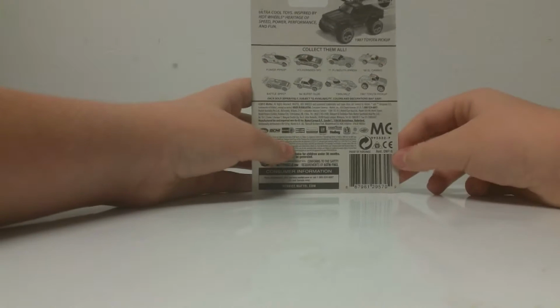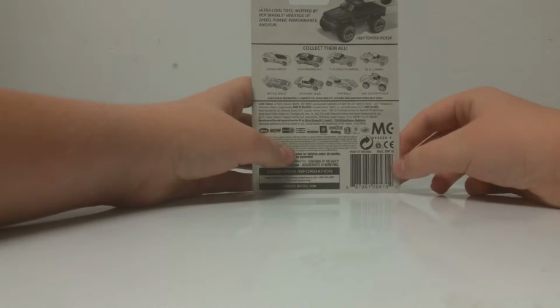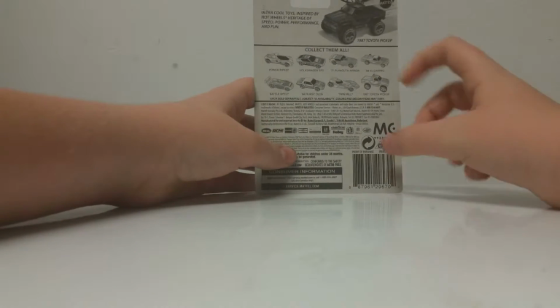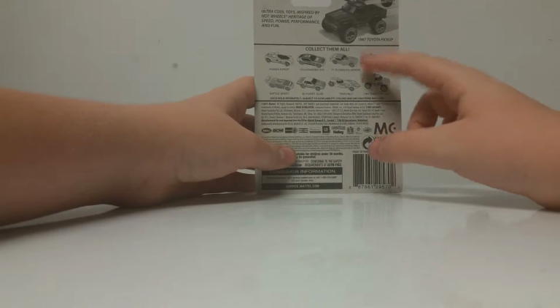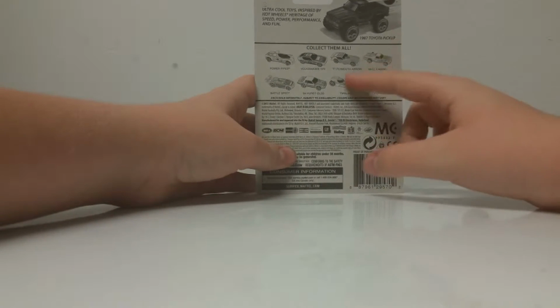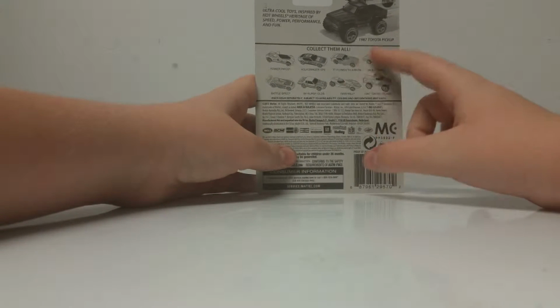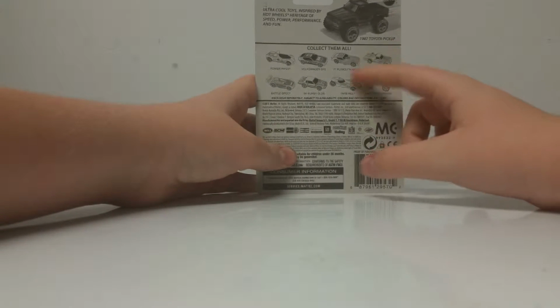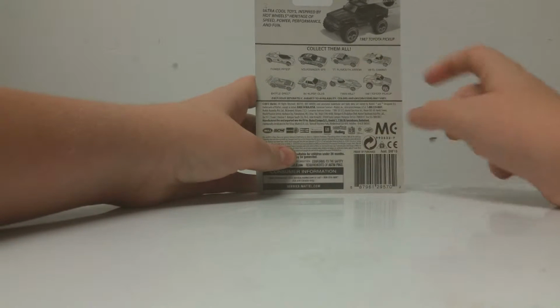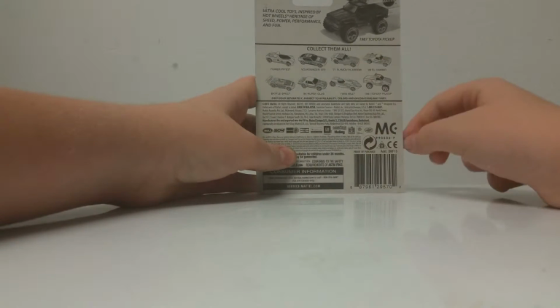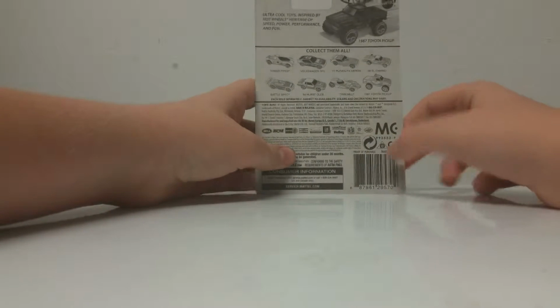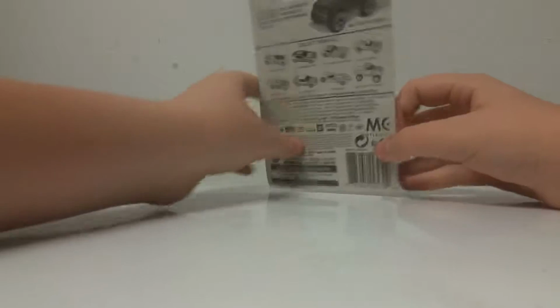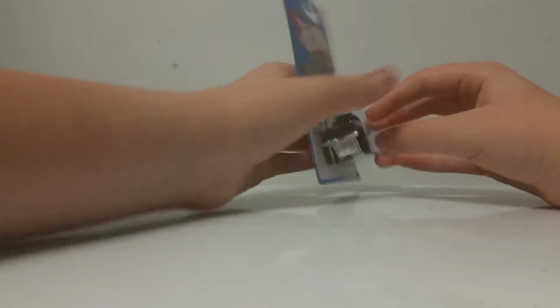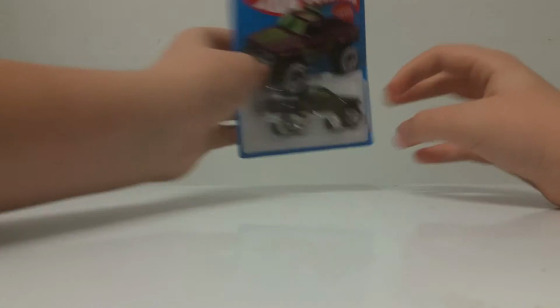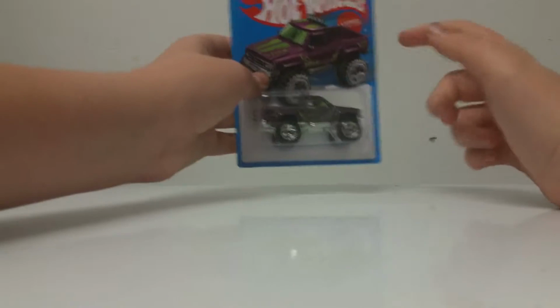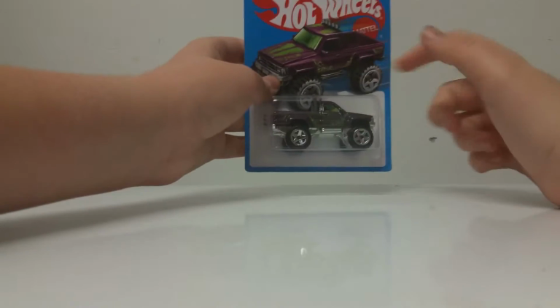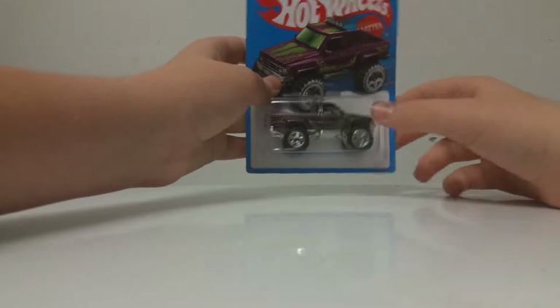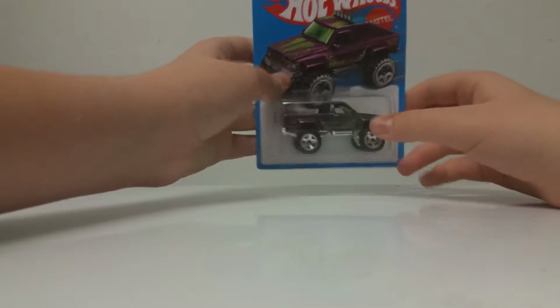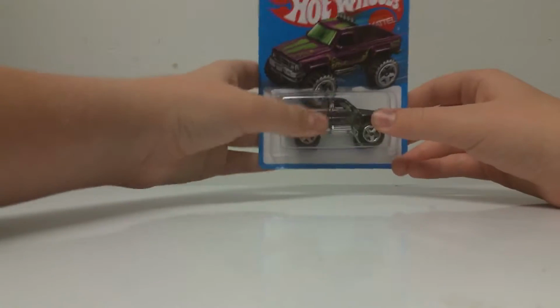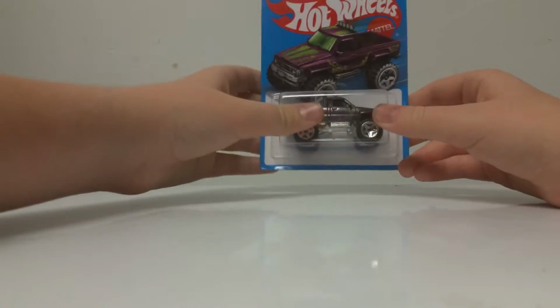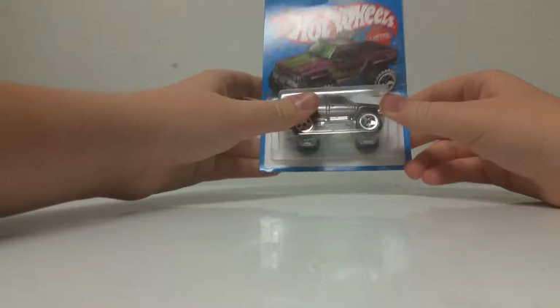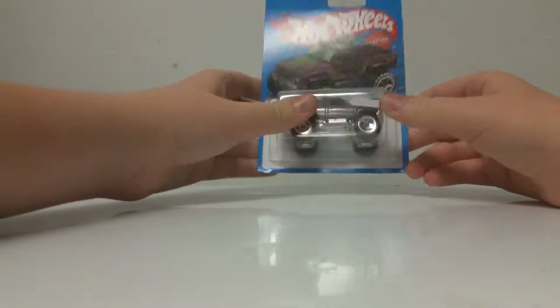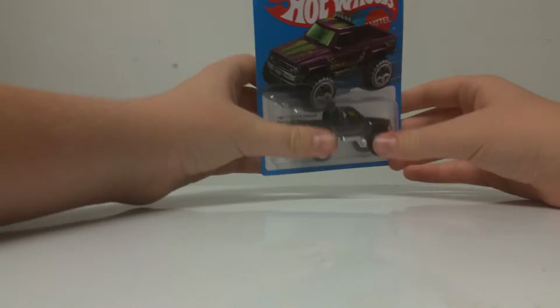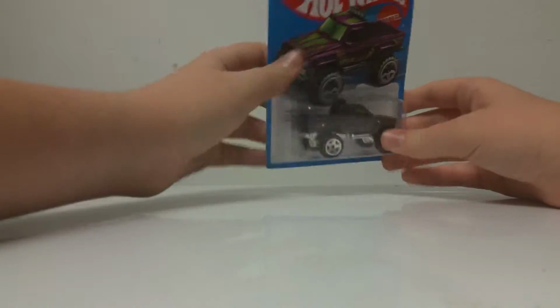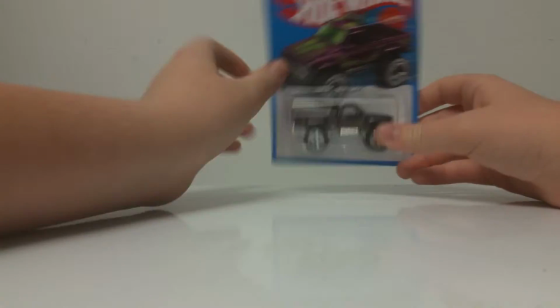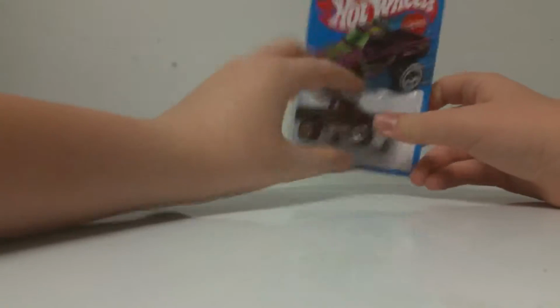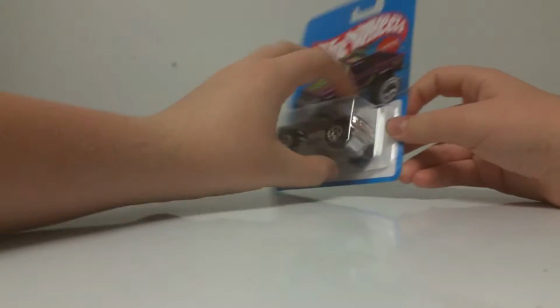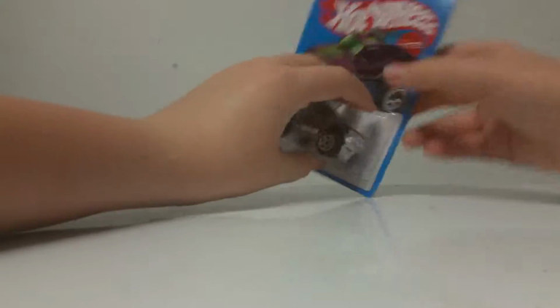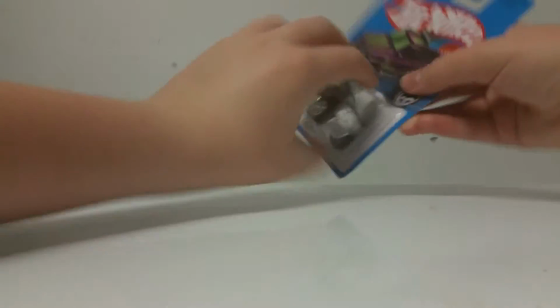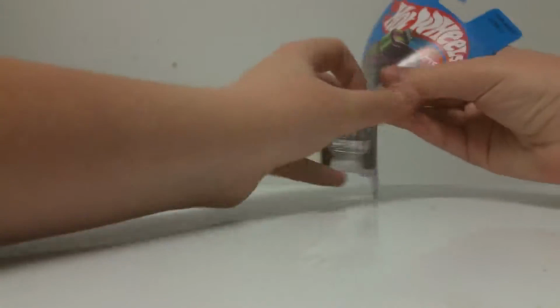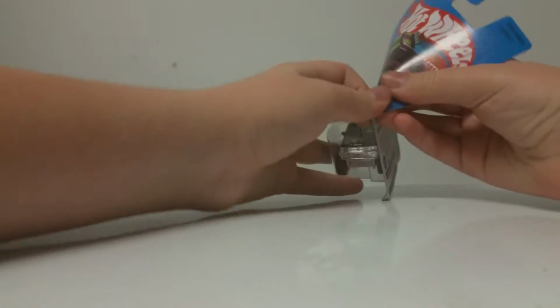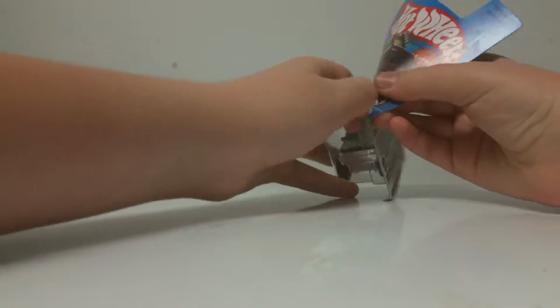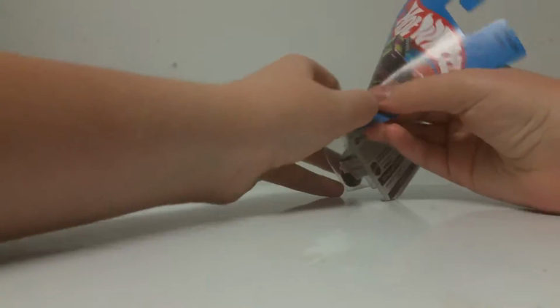As you can see, you can collect all these different cars. I went ahead and picked this model up because it looked the coolest. We're going to go ahead and get this out of the package.